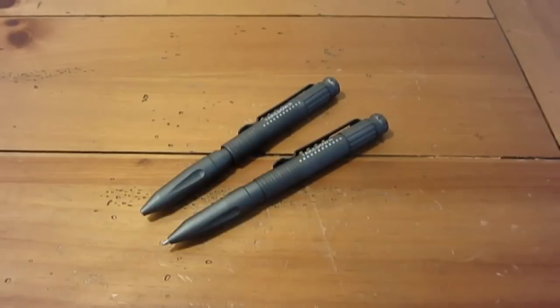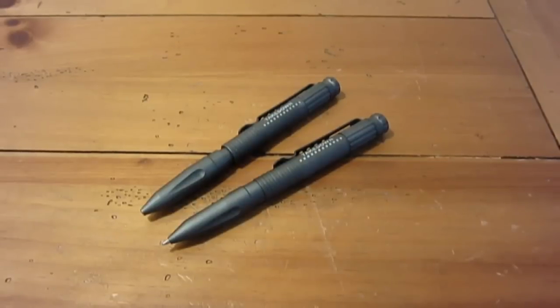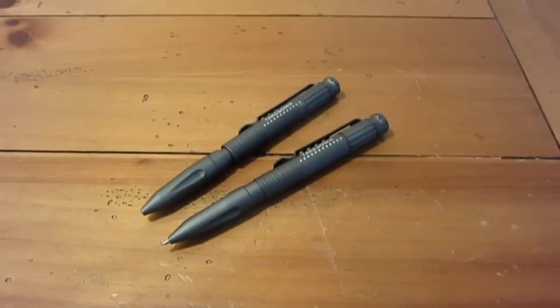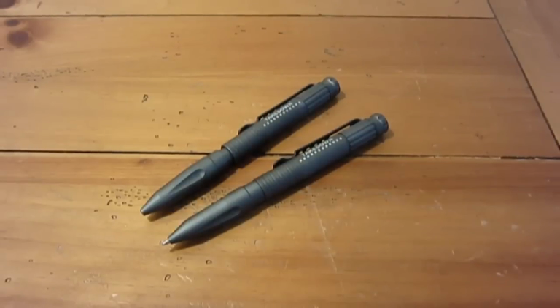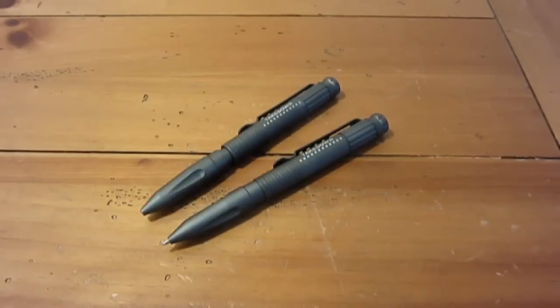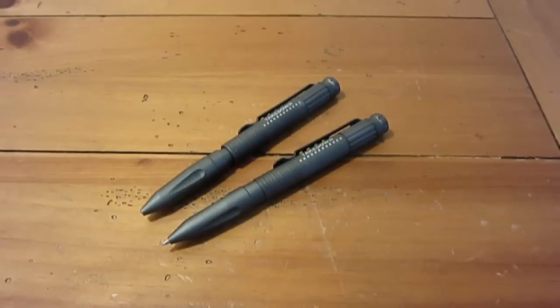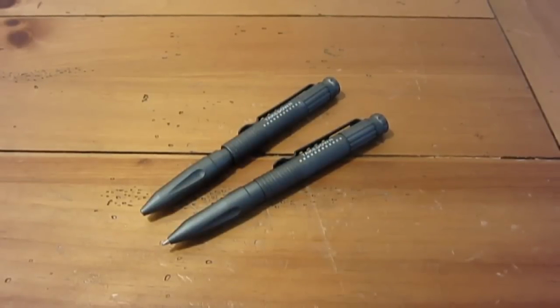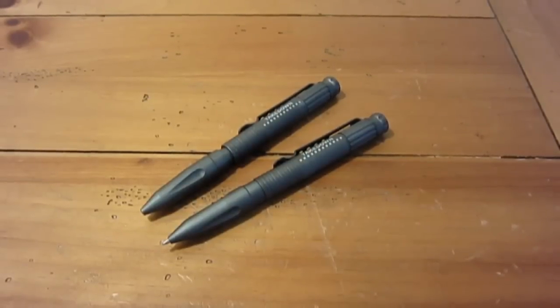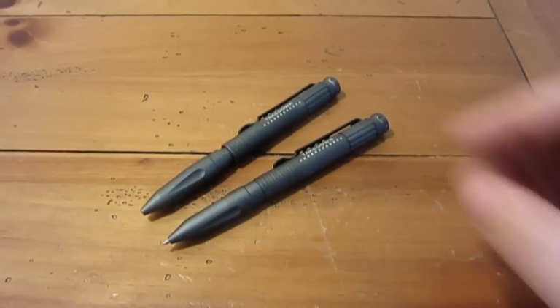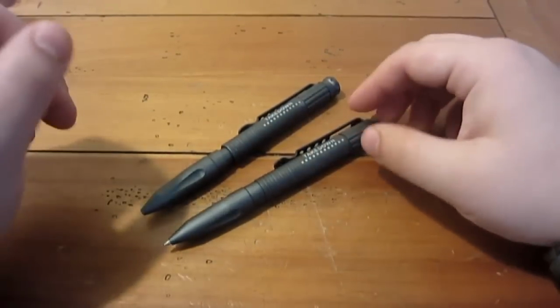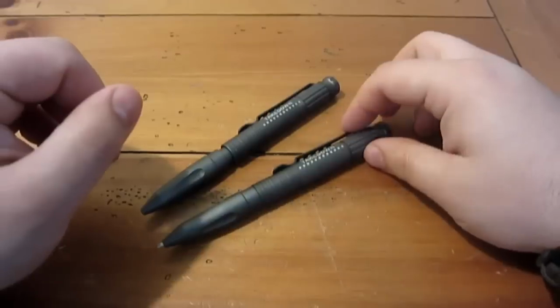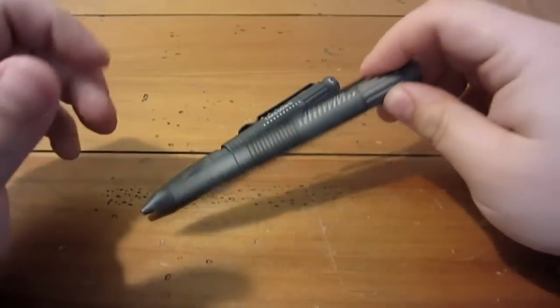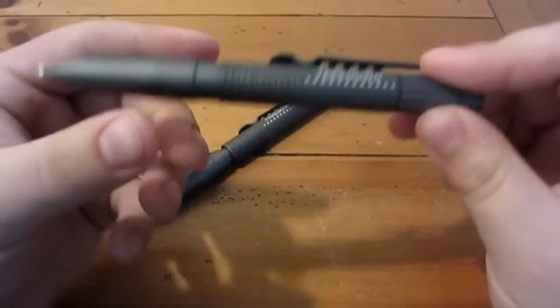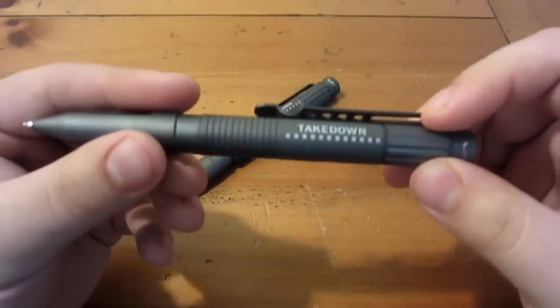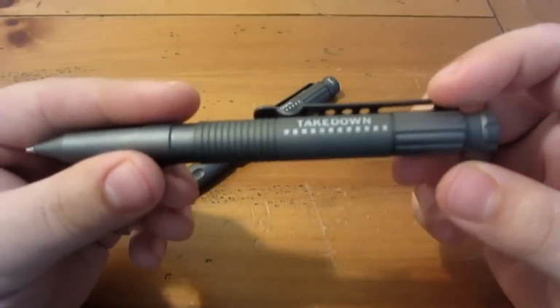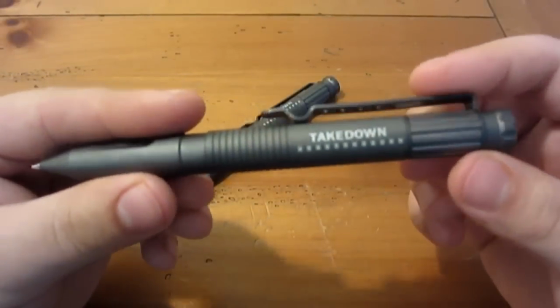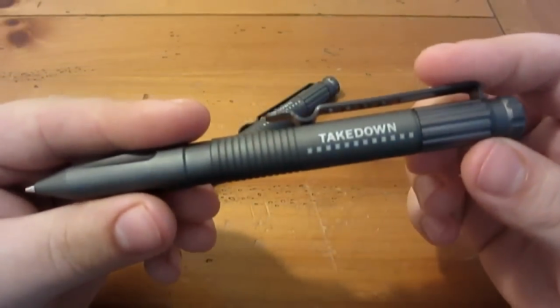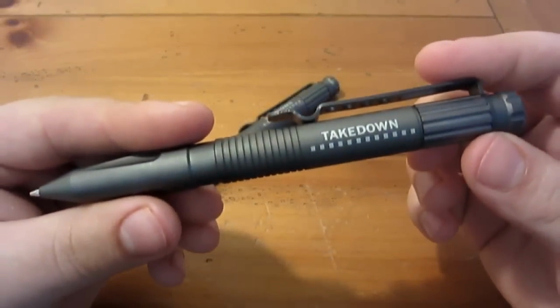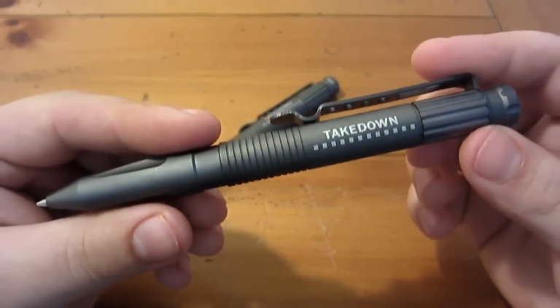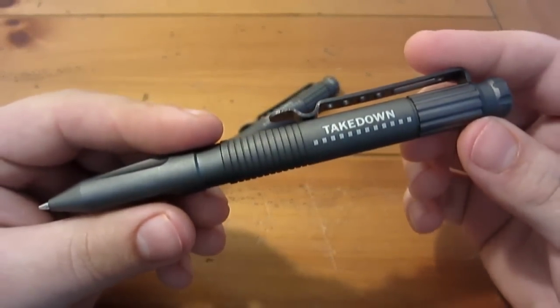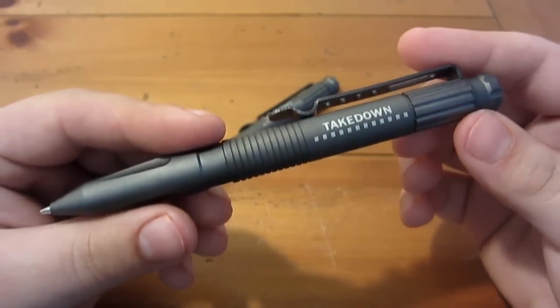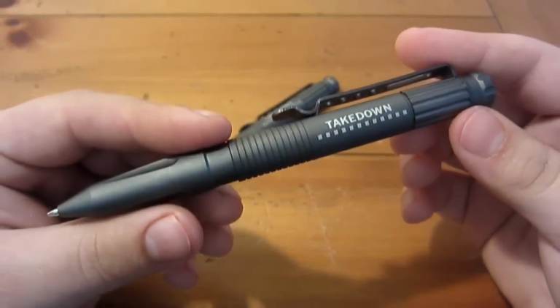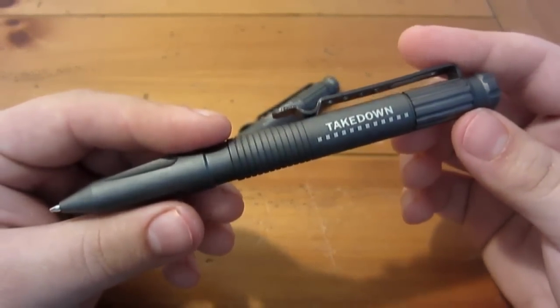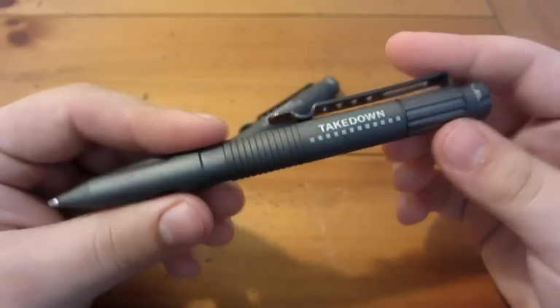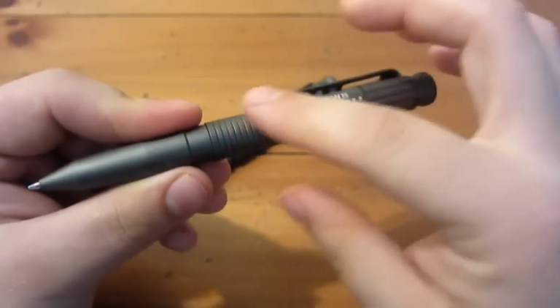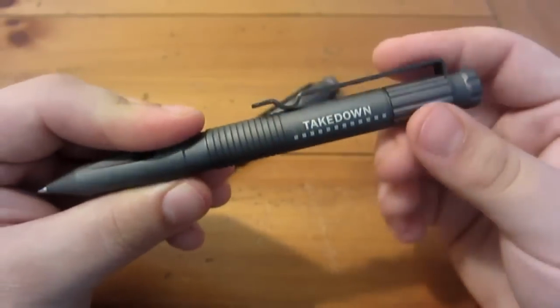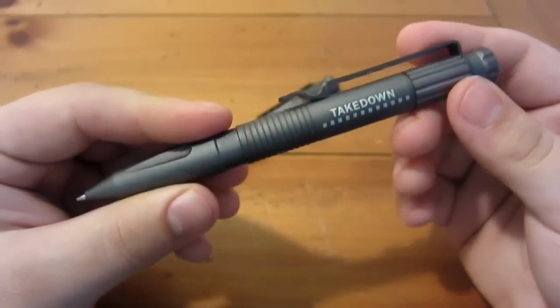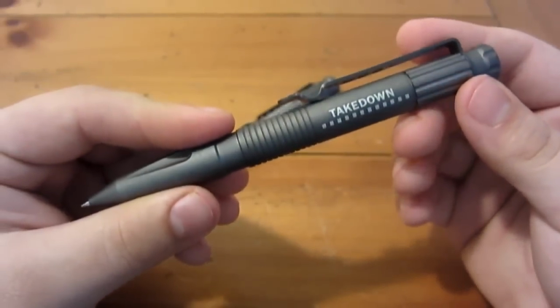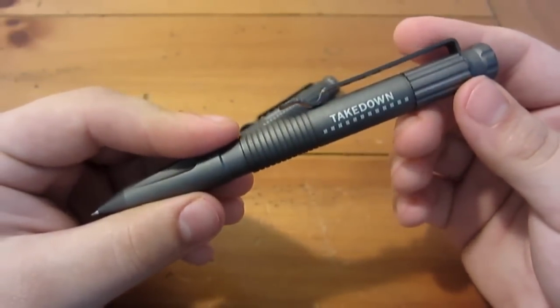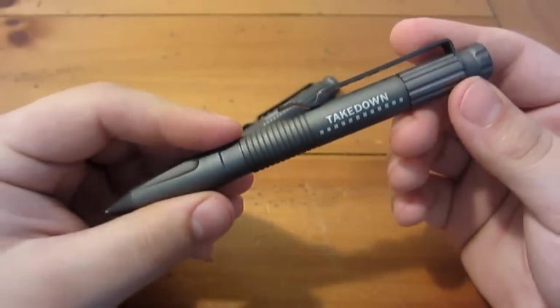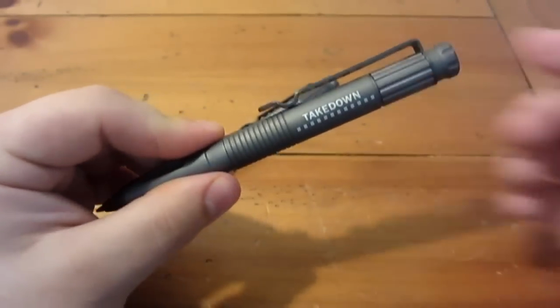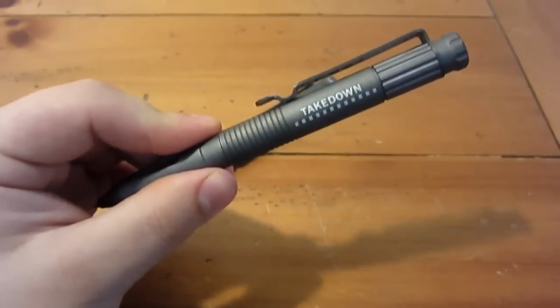They offer all kinds of different pens. But these are the takedown pens, and as you can see I have two of them. They're both the gray. They also come in with a black finish on them, if you do prefer black.